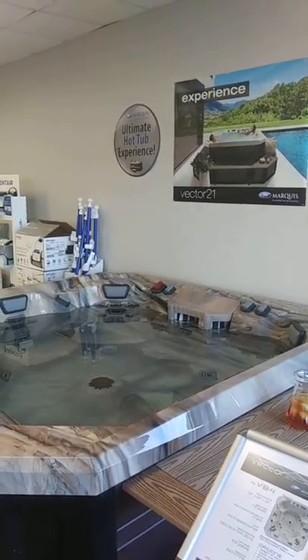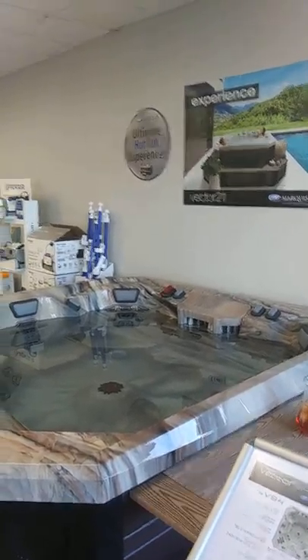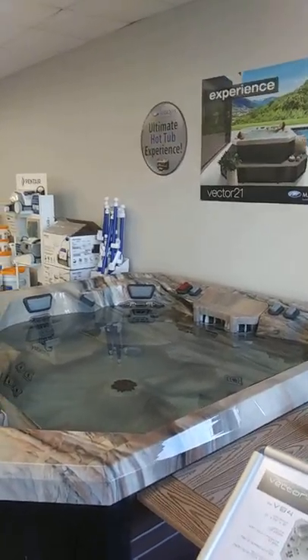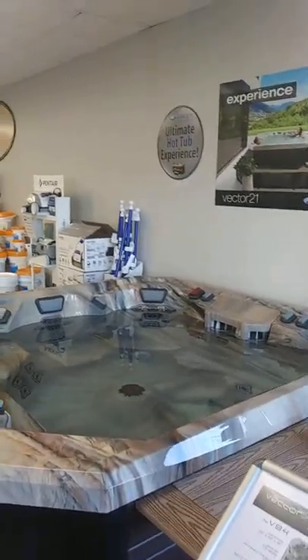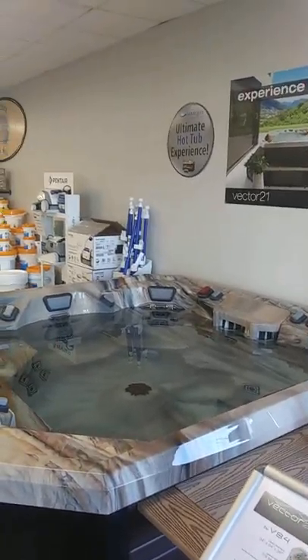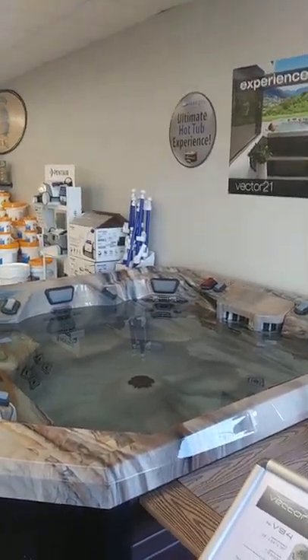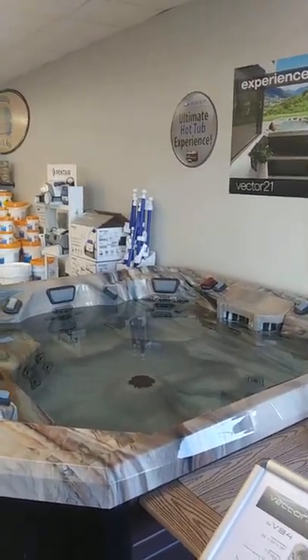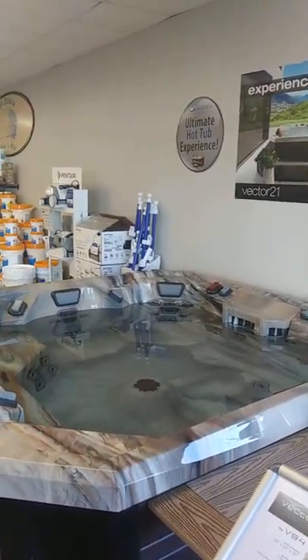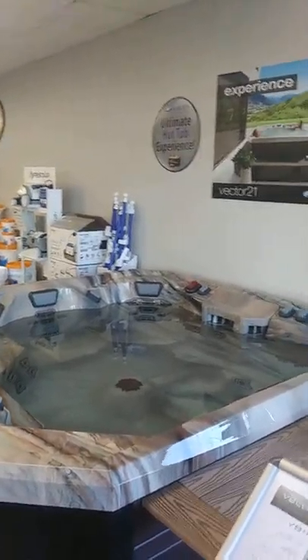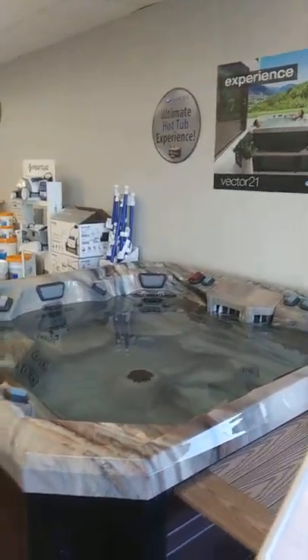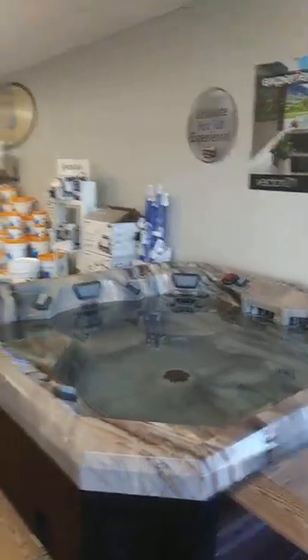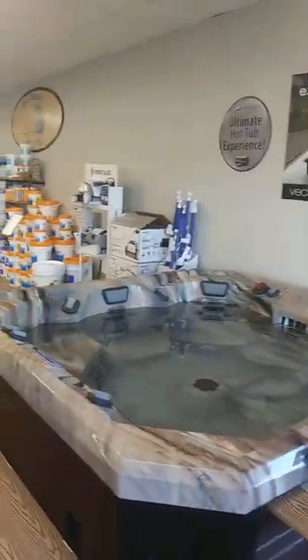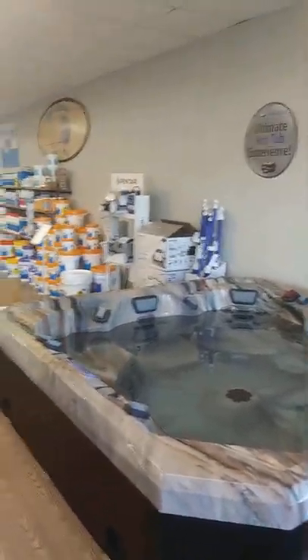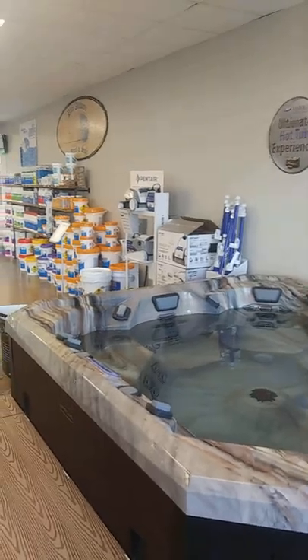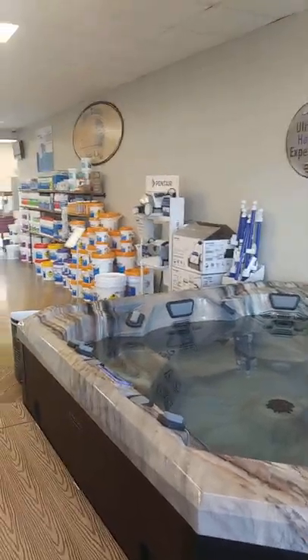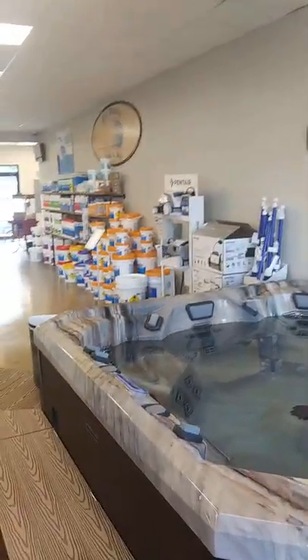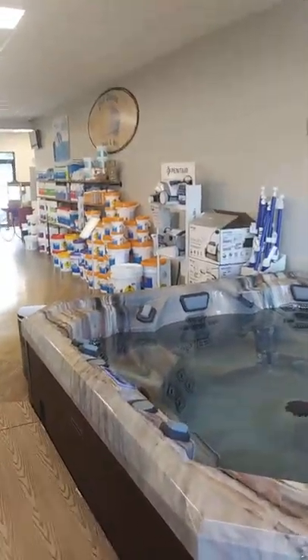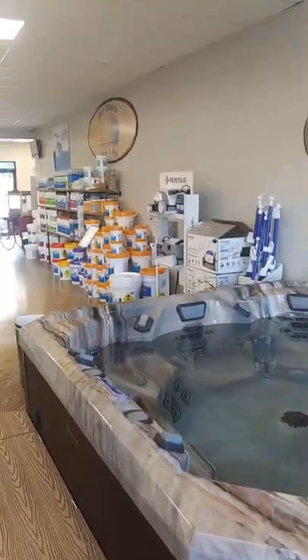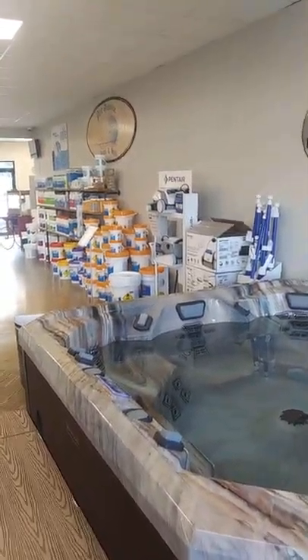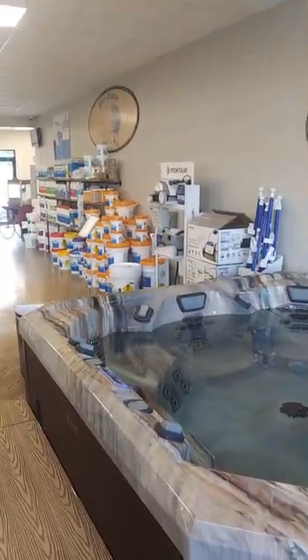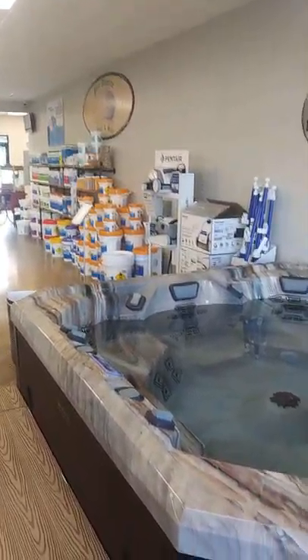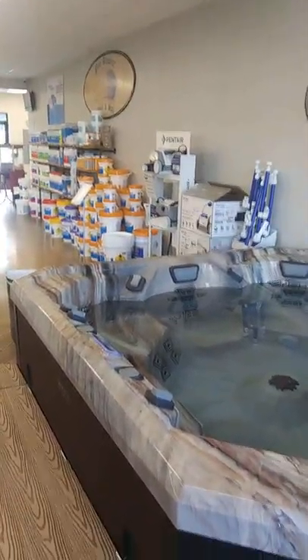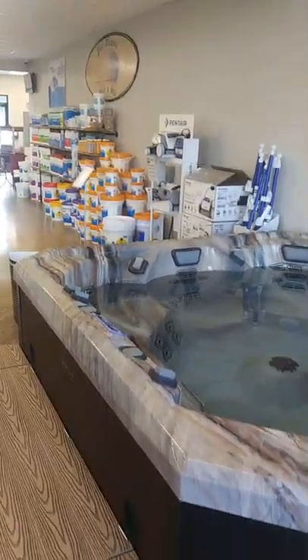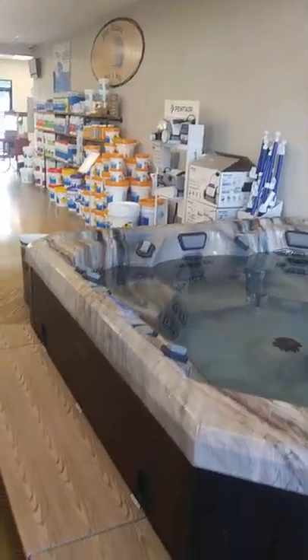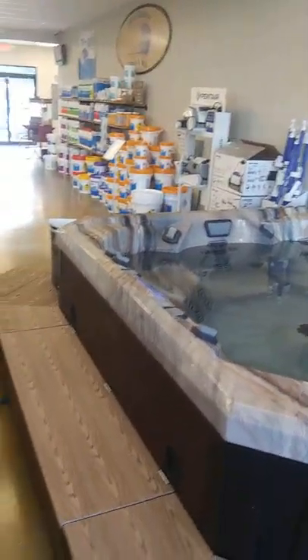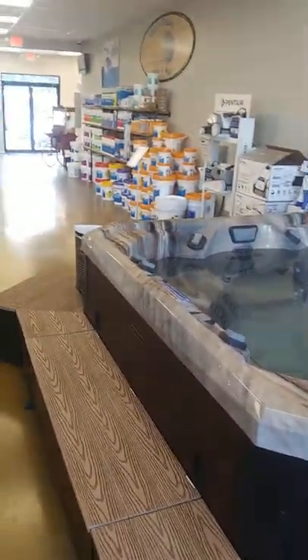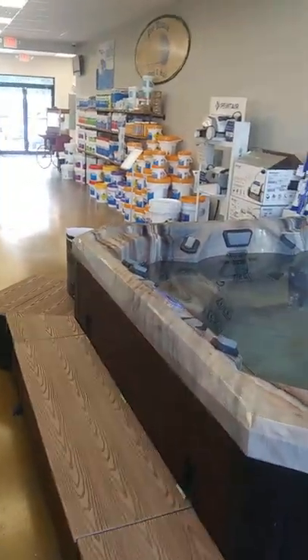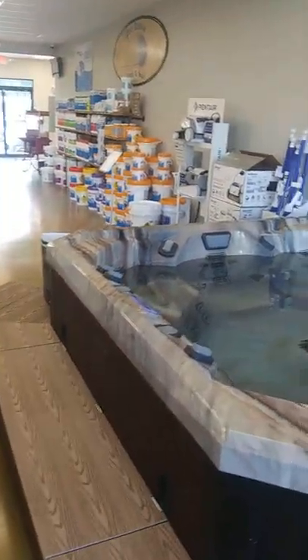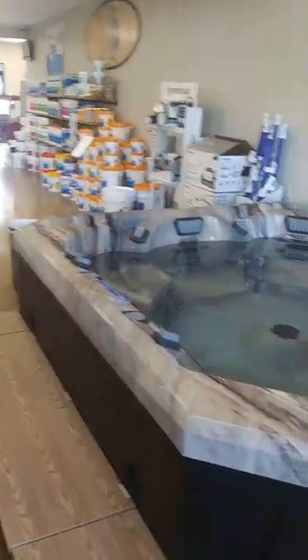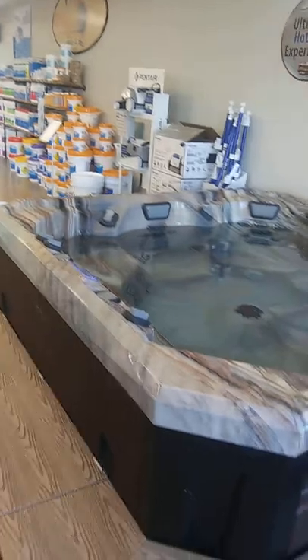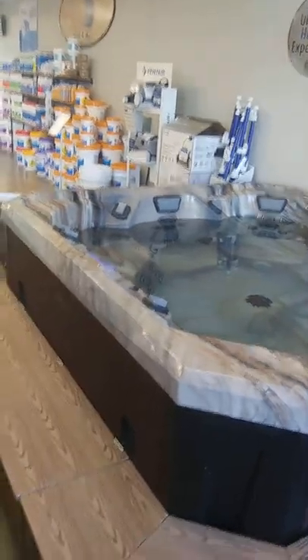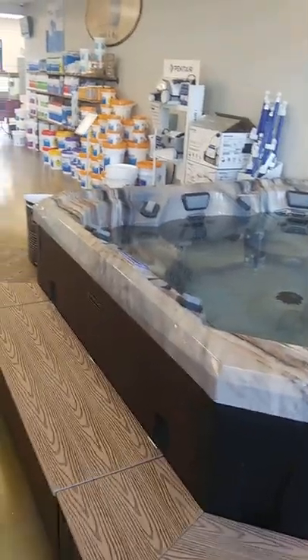Hi, I'm Brian Adams and I sell hot tubs. I've been doing some videos recently and I've got a bit of flack about them being a bit too silly. So it's time just for a tour of the store.